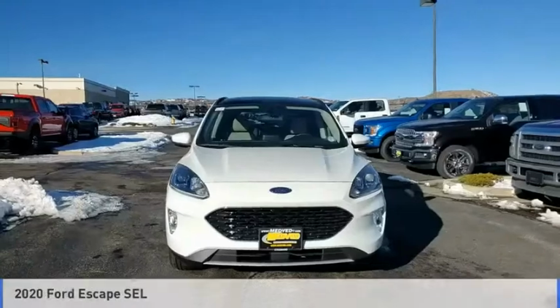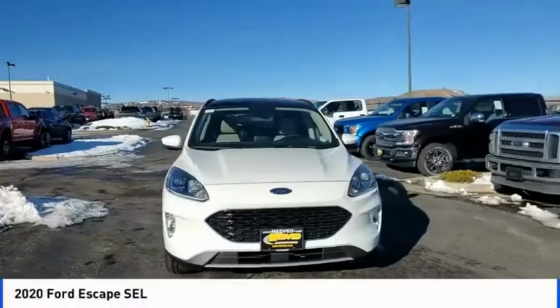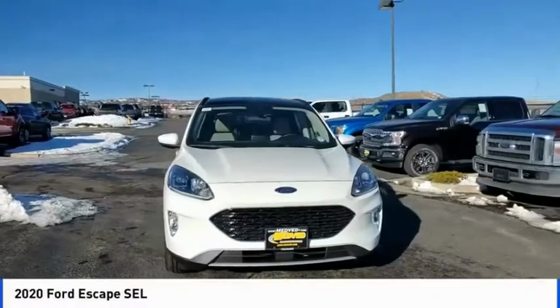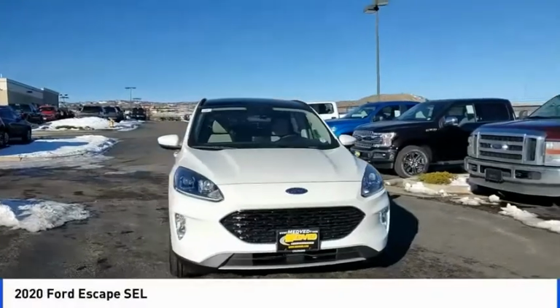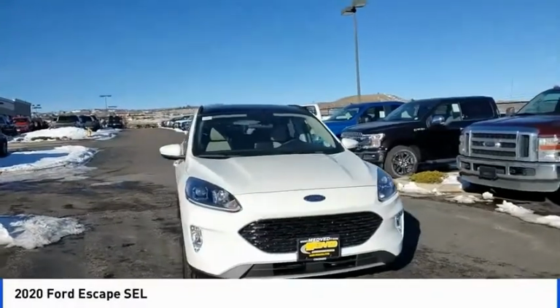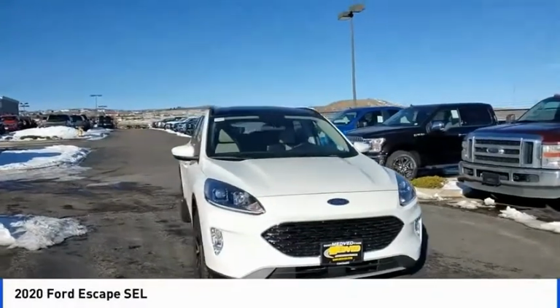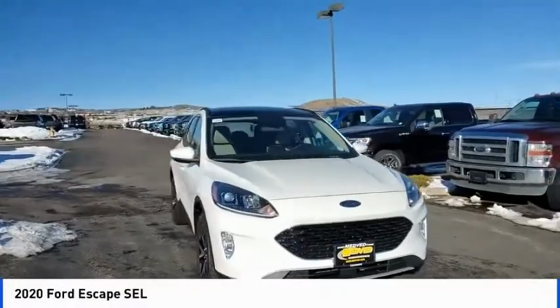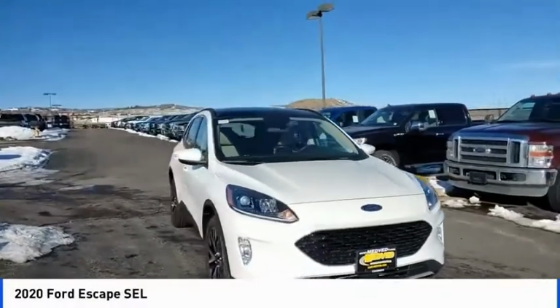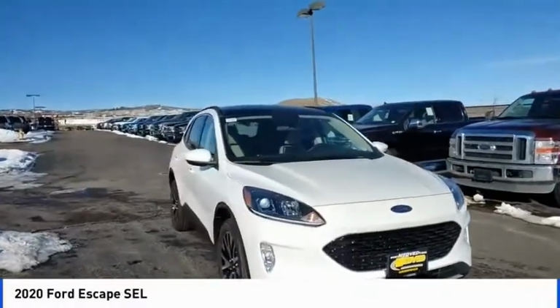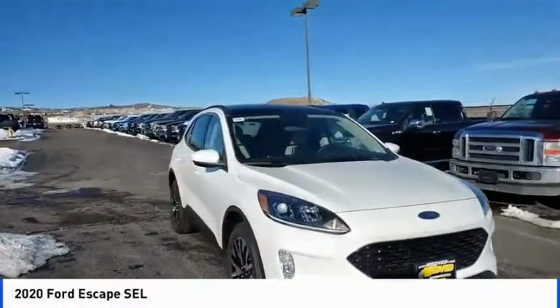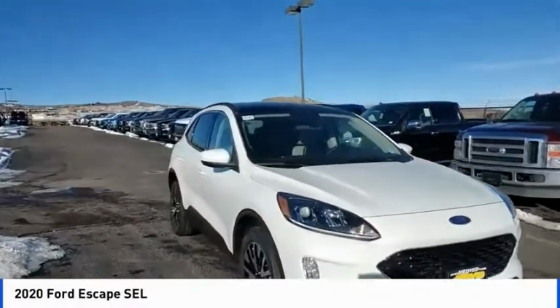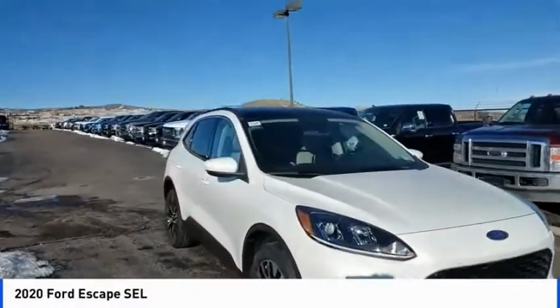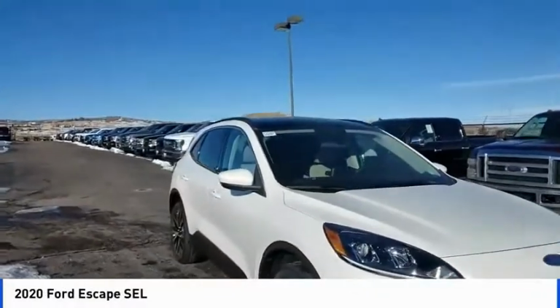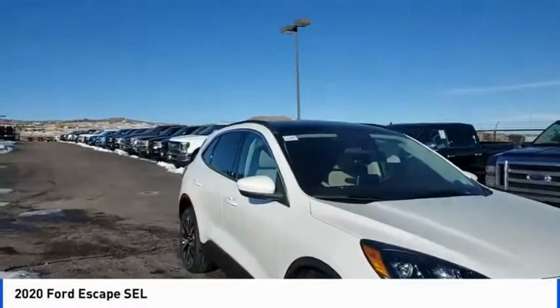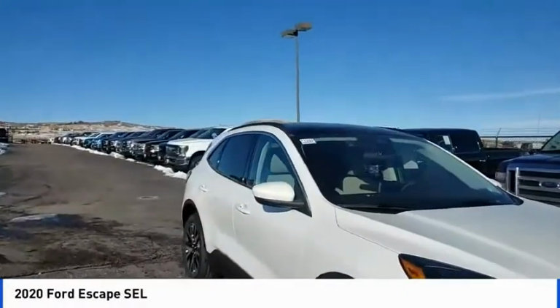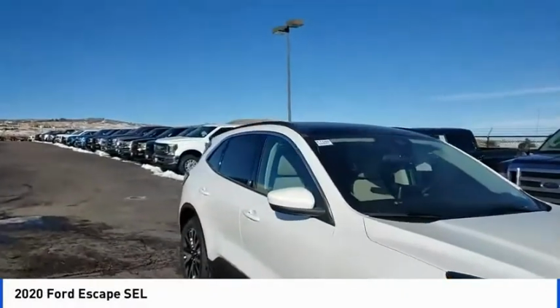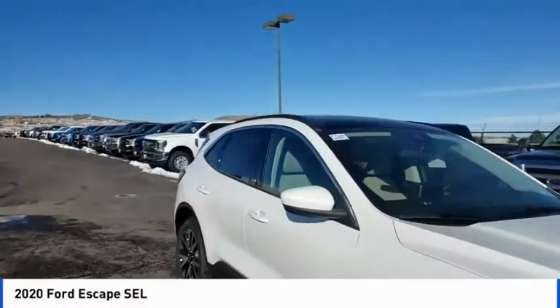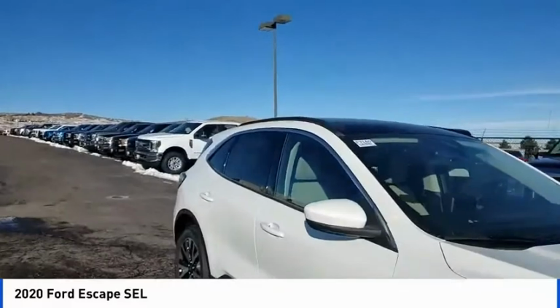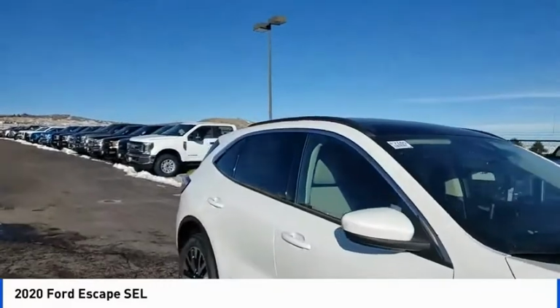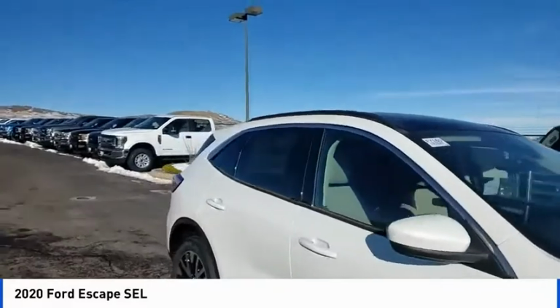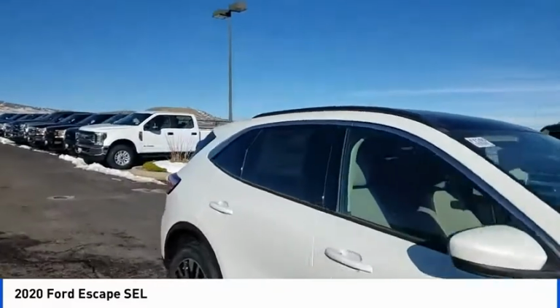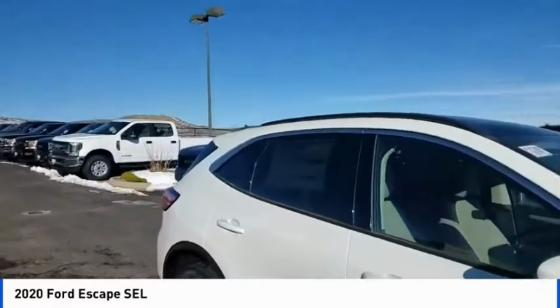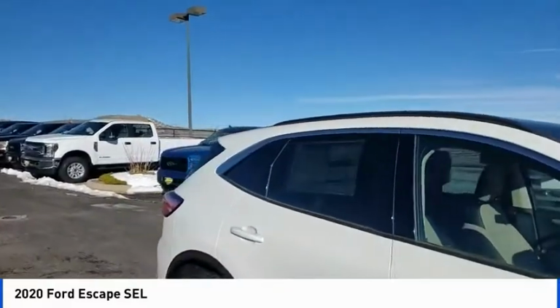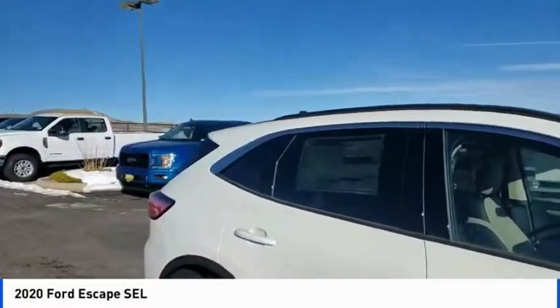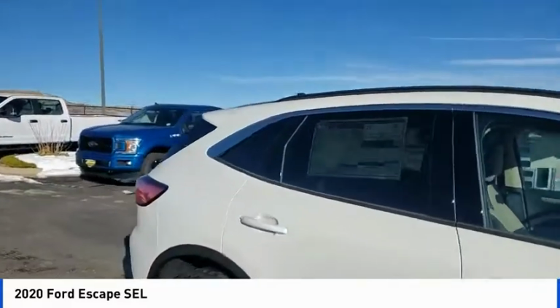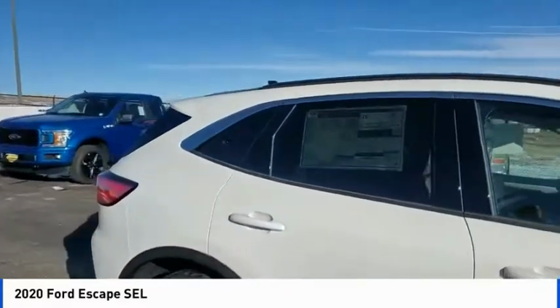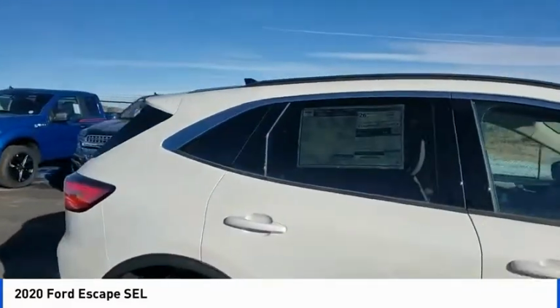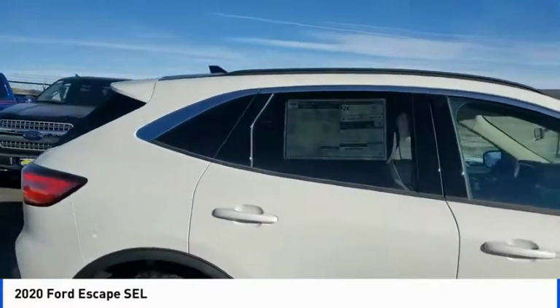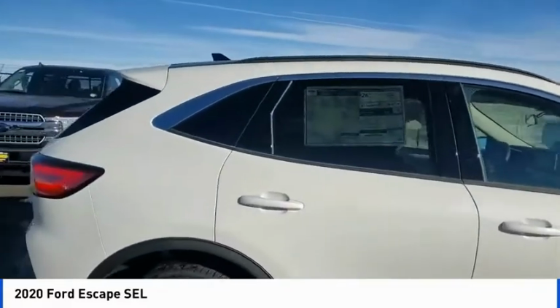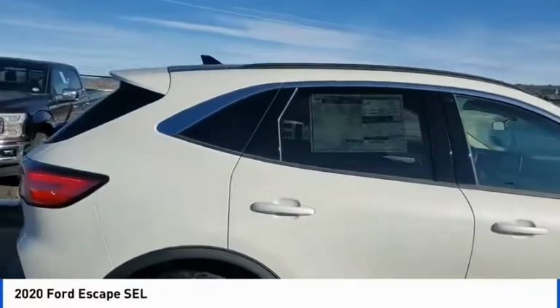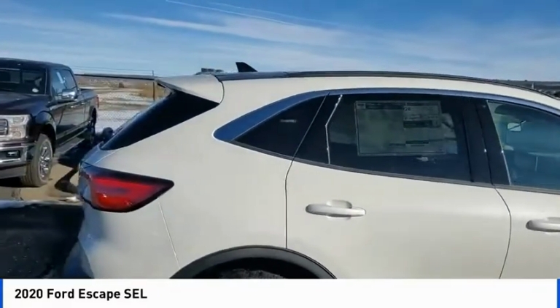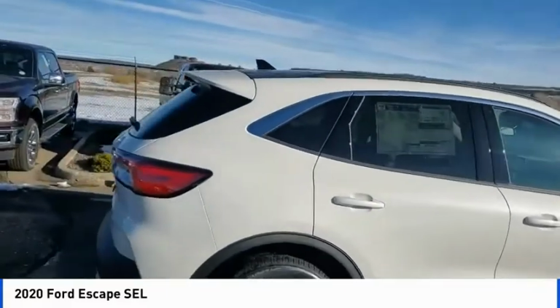Looking for the right vehicle? Check out the 2020 Escape. Gas engines flex, tow, sip and go with Ford Escape.